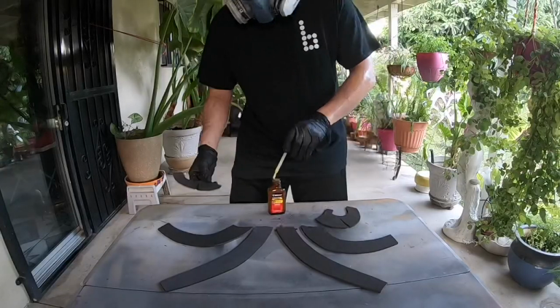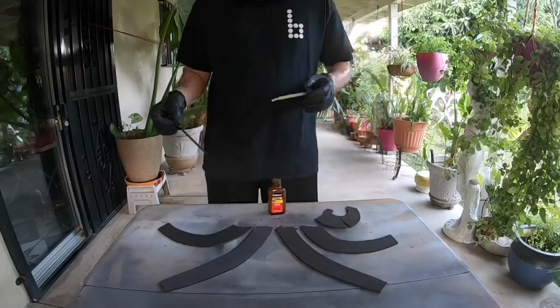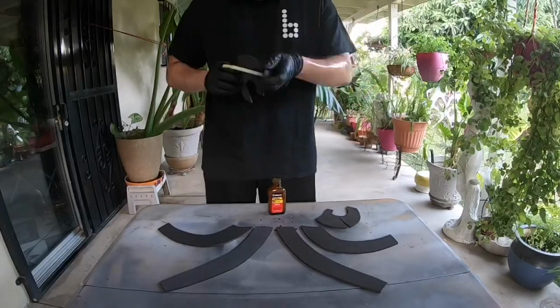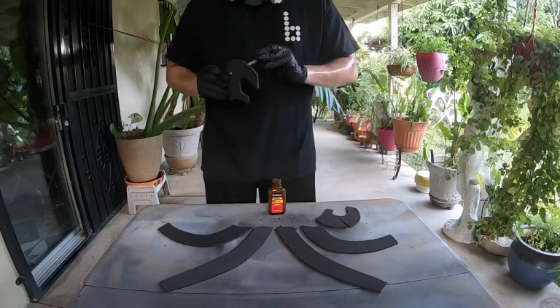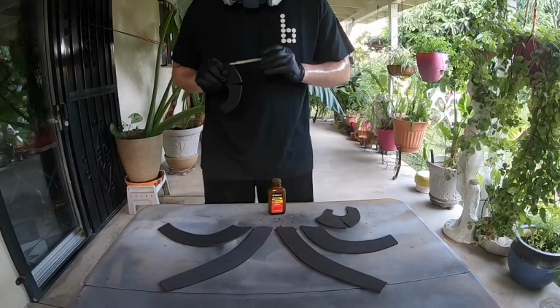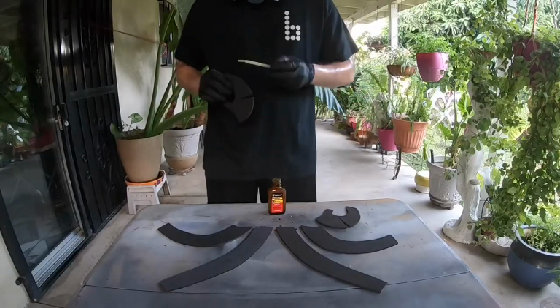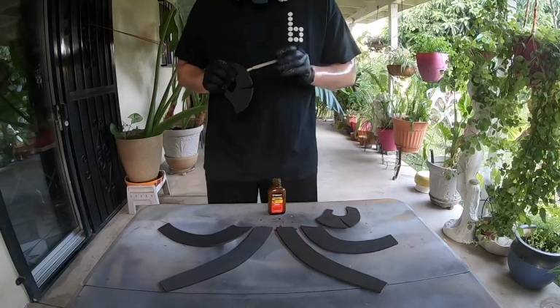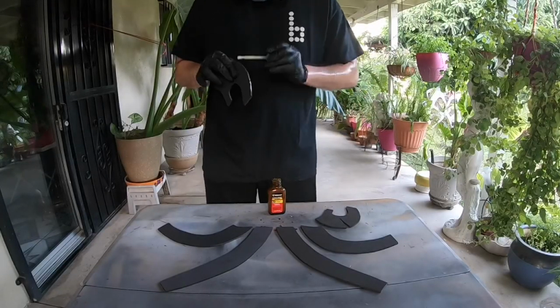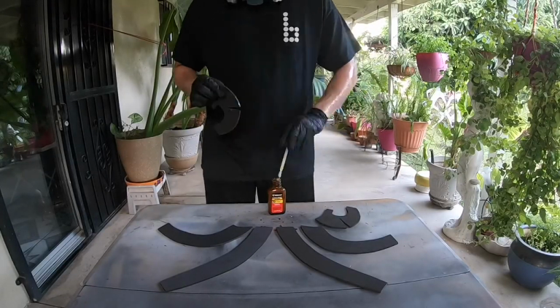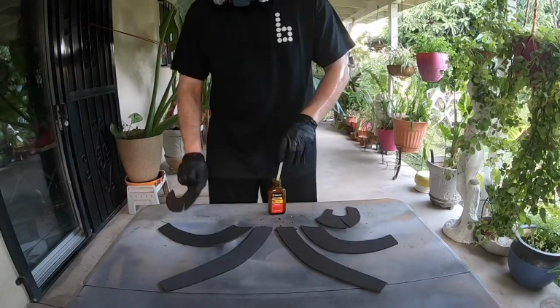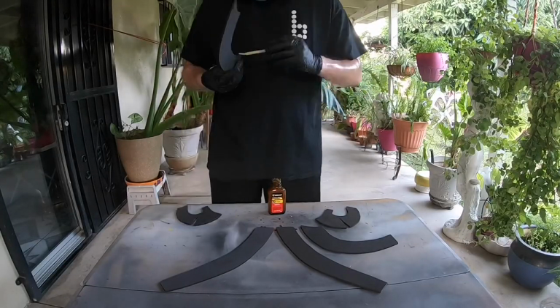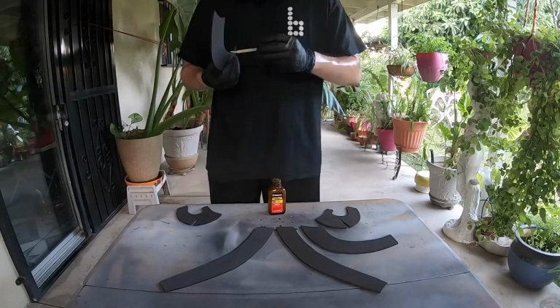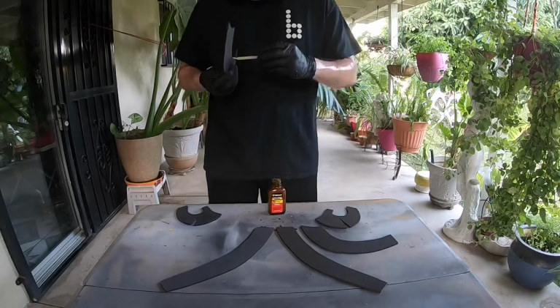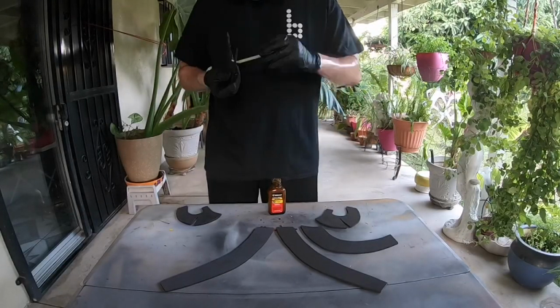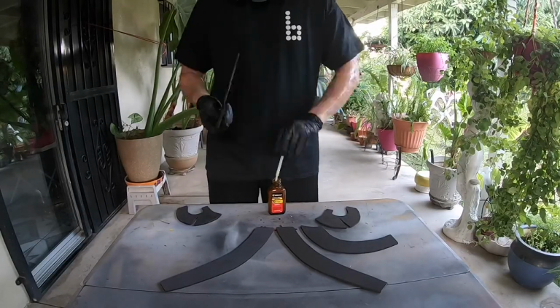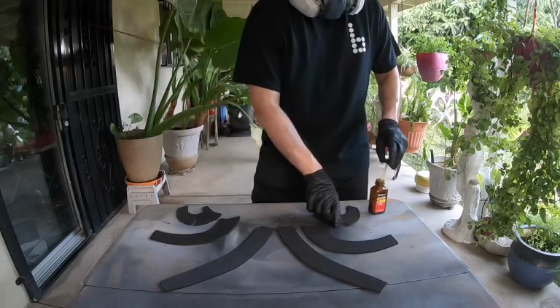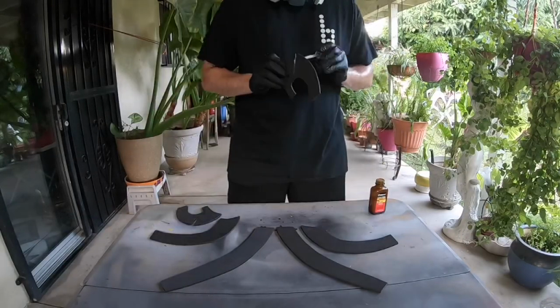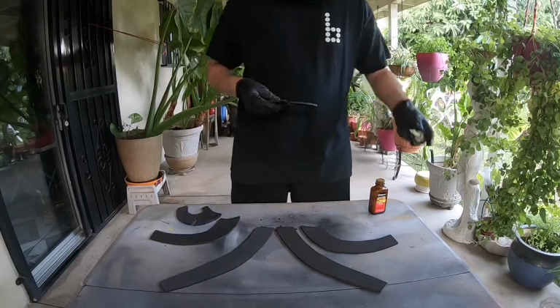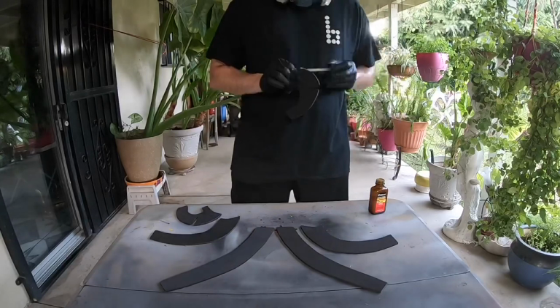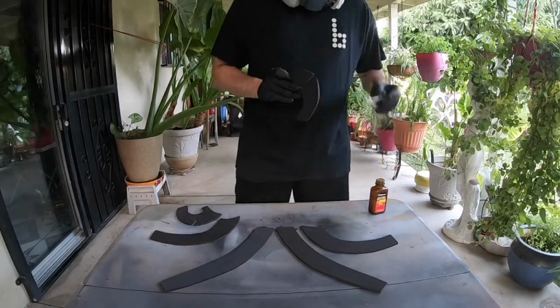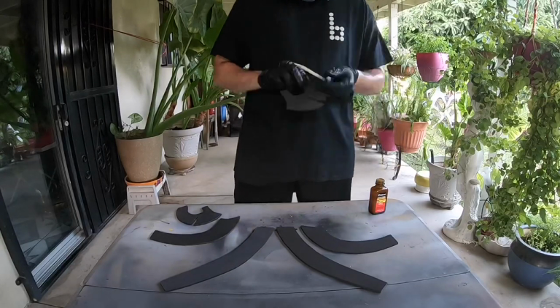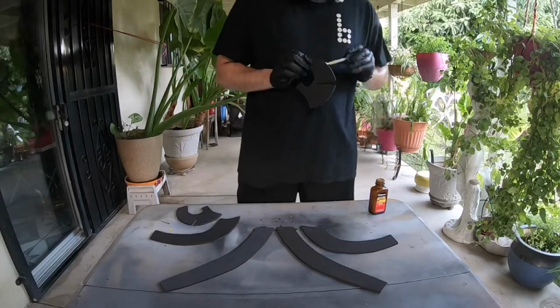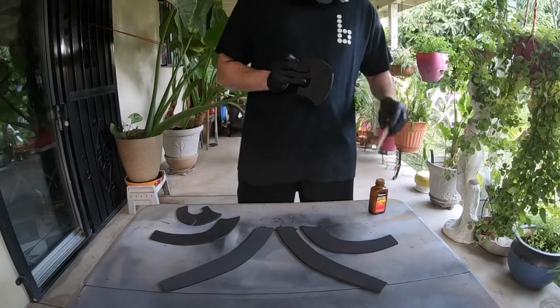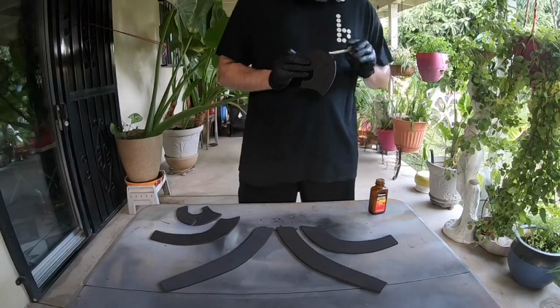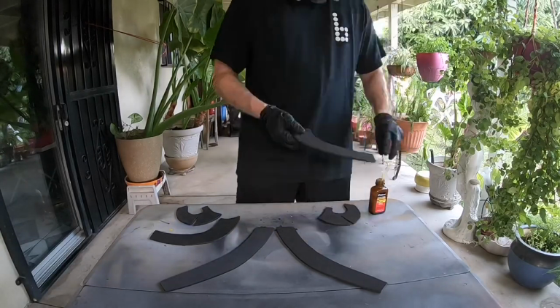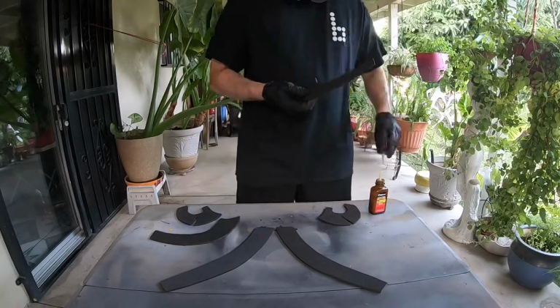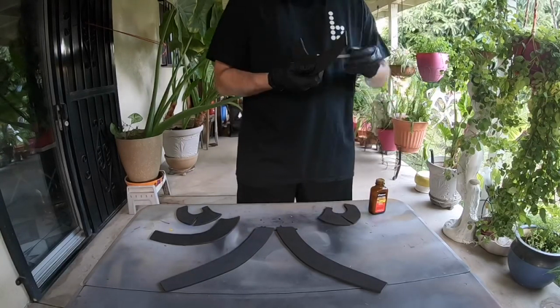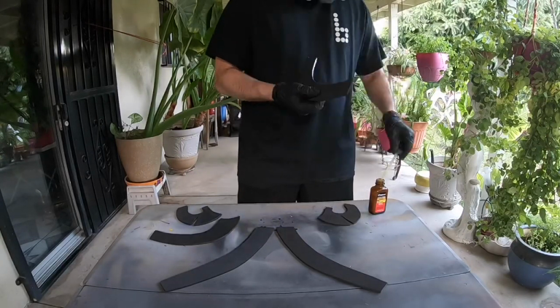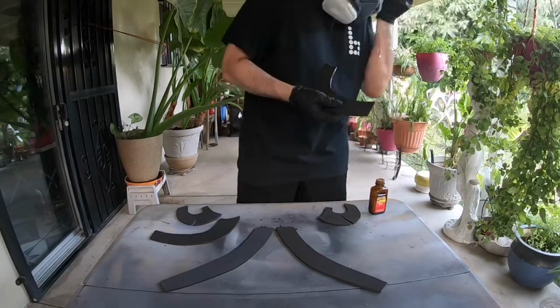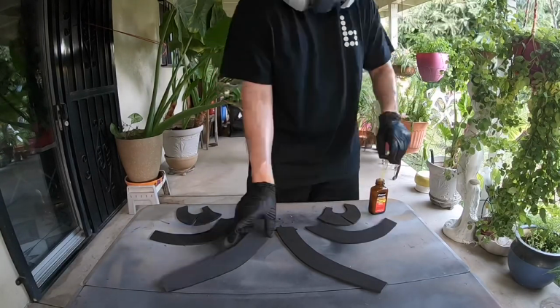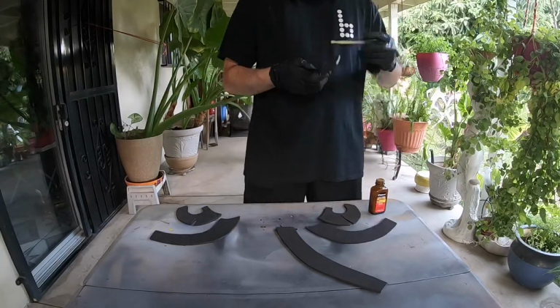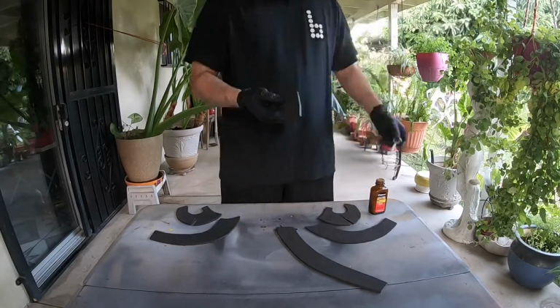I'm using contact cement to glue the whole thing together. Also, that's not sweat — that's mosquito spray, because those things, for some reason, just love me.